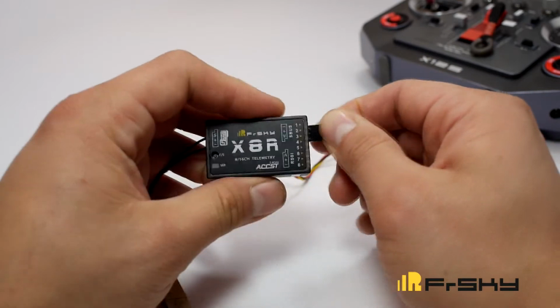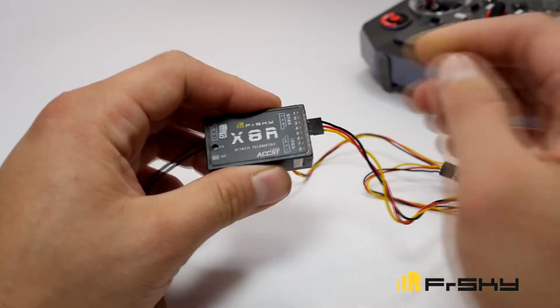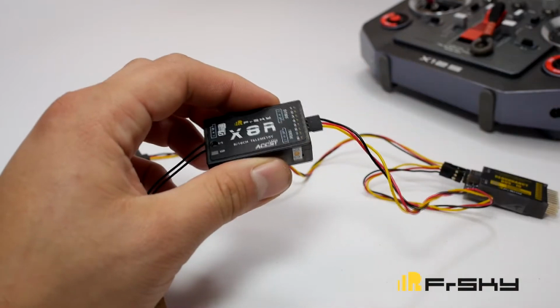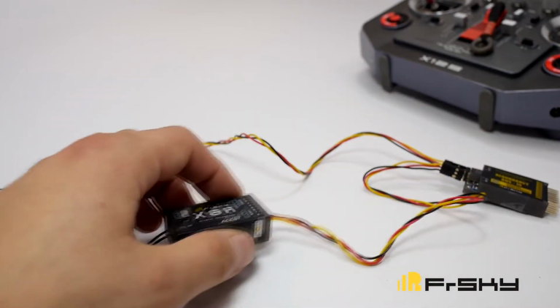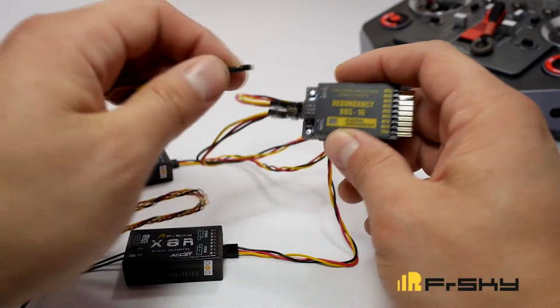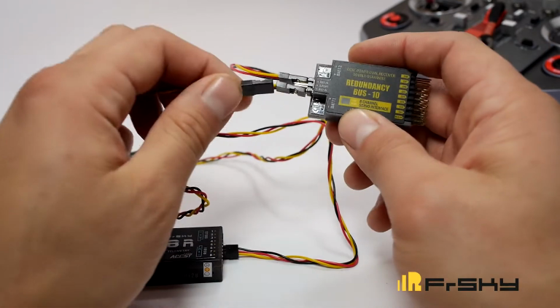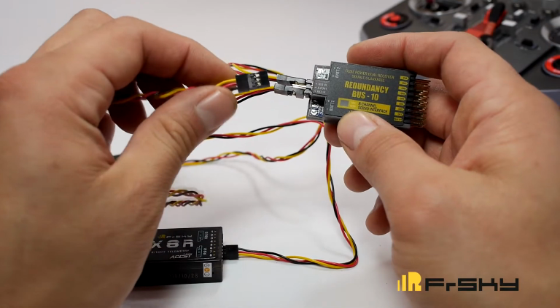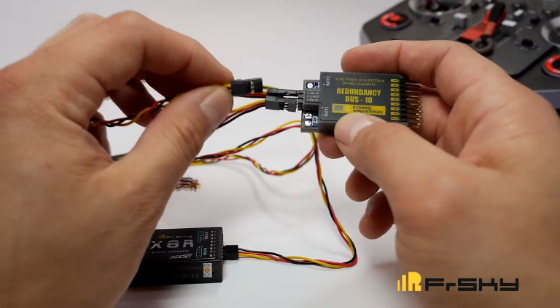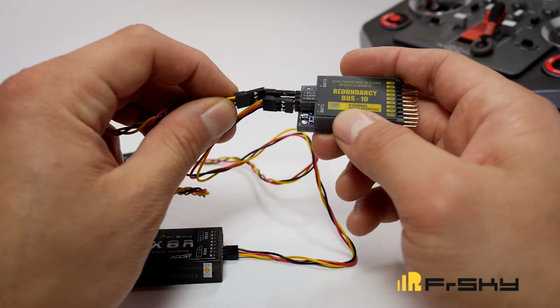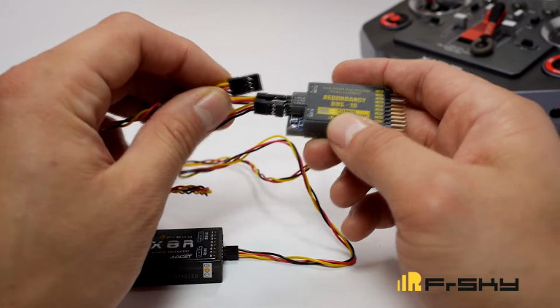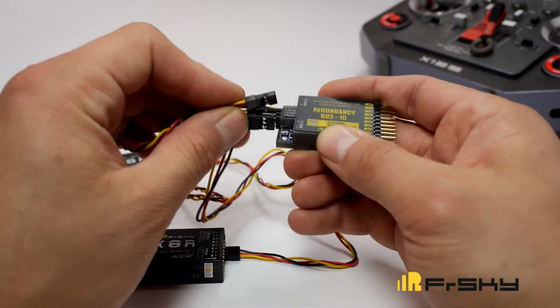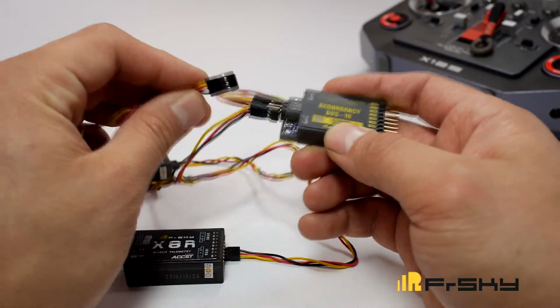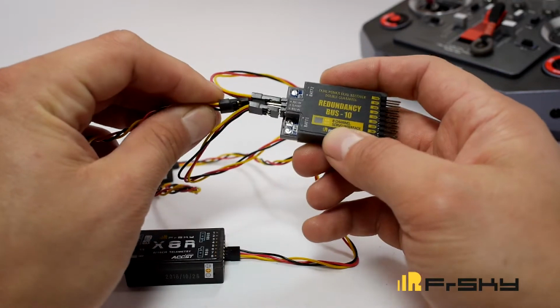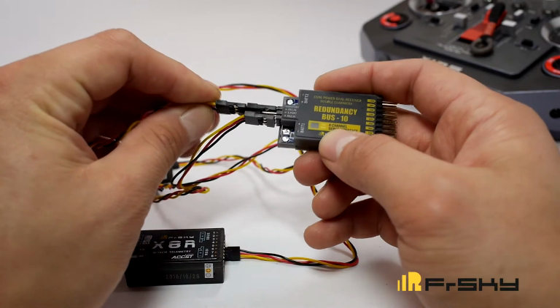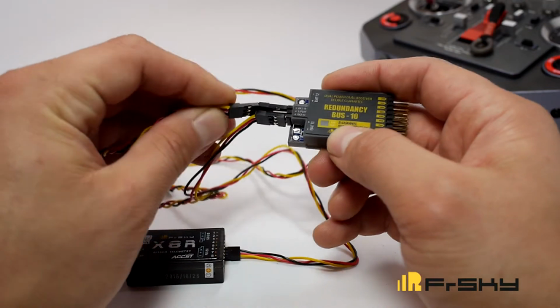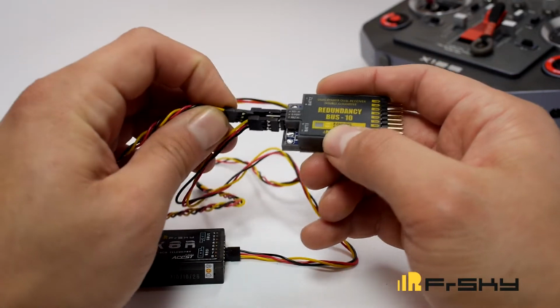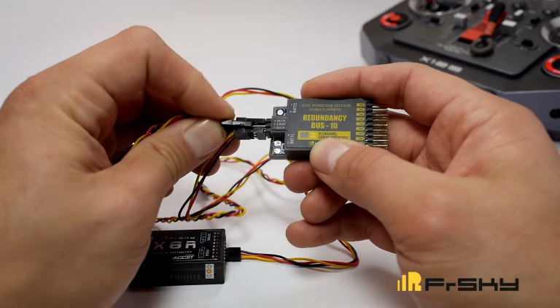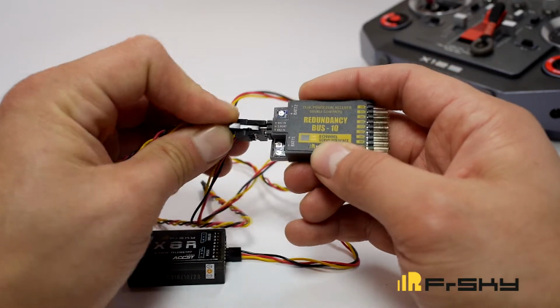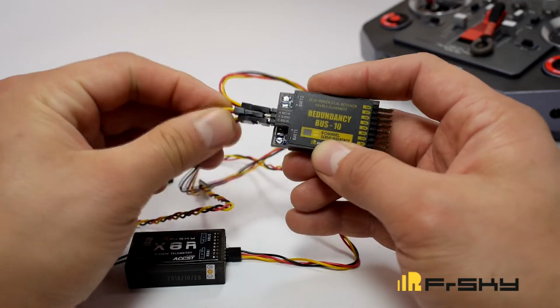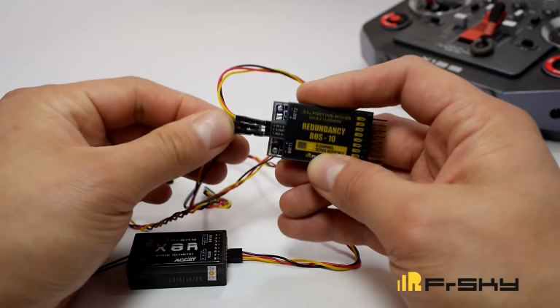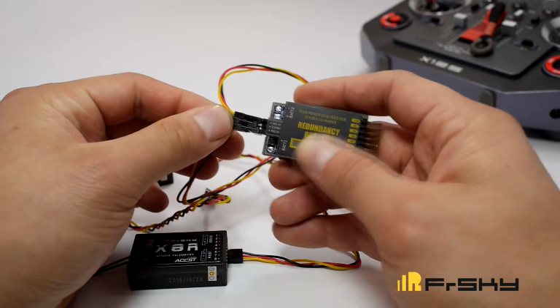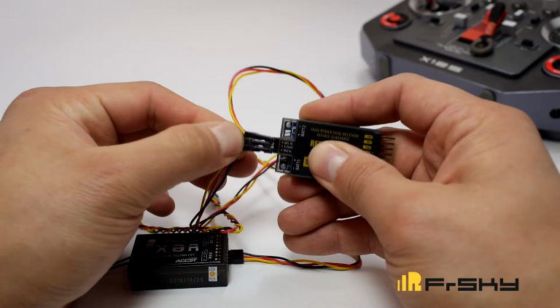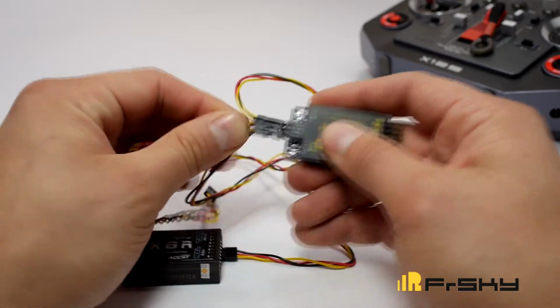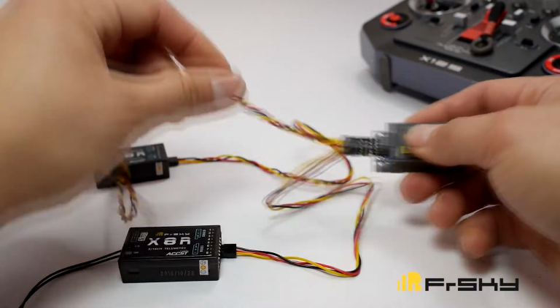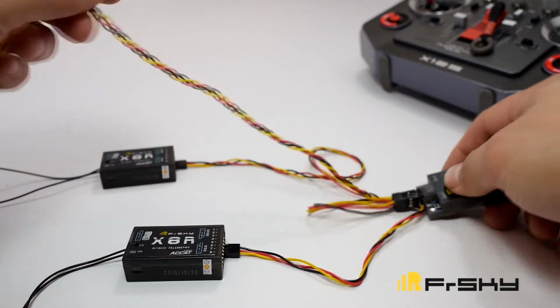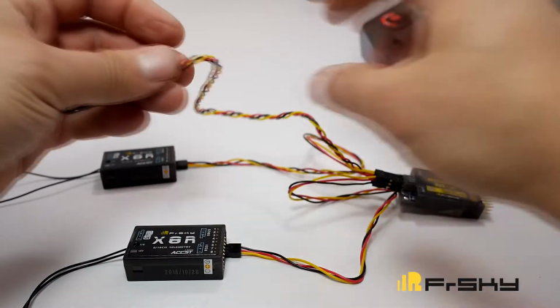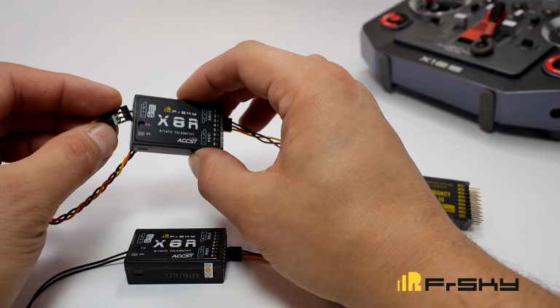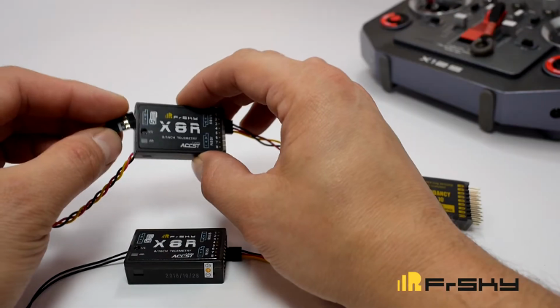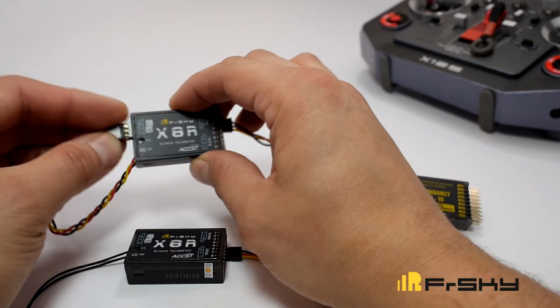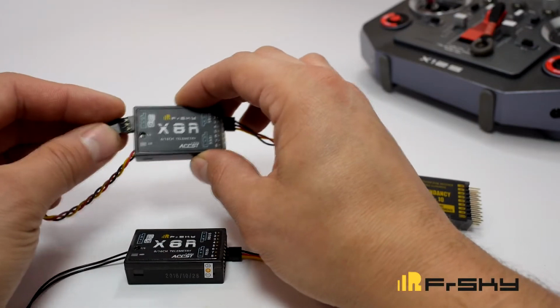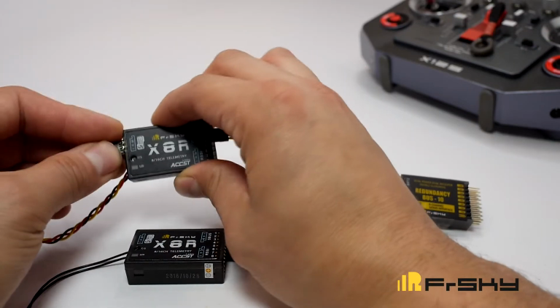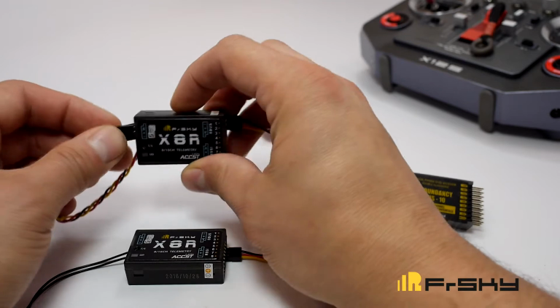We are also going to get telemetry through the Smart Port of receiver number one. In the middle port, plug into the S-Port, then plug into the Smart Port of receiver number one to allow telemetry.